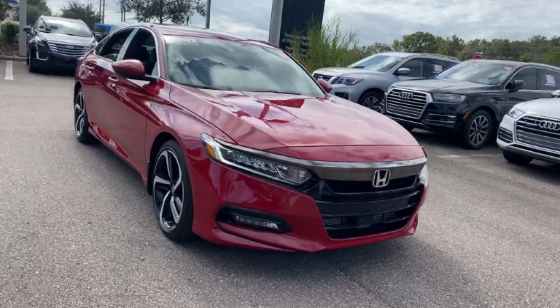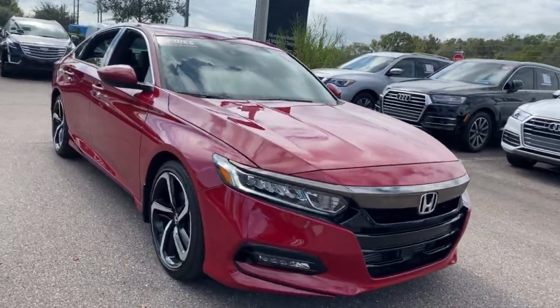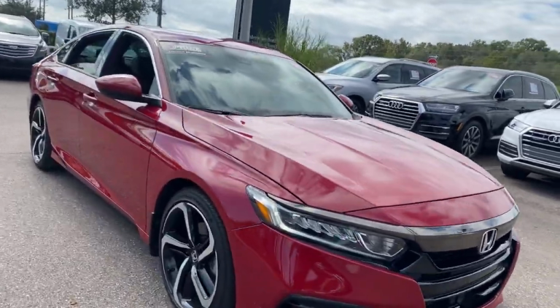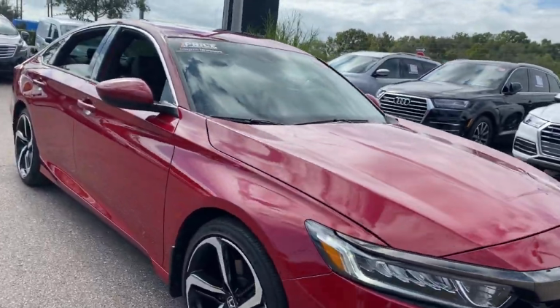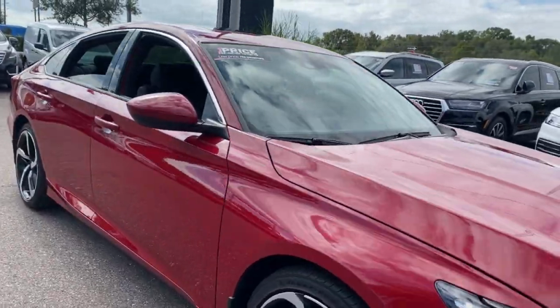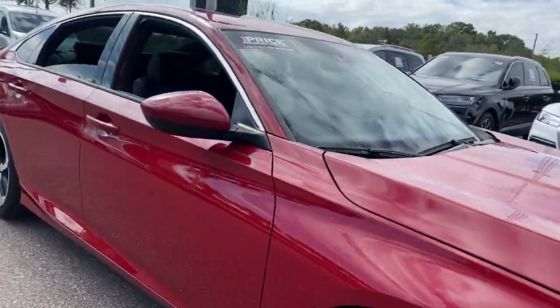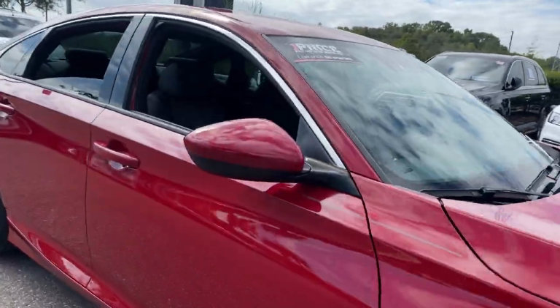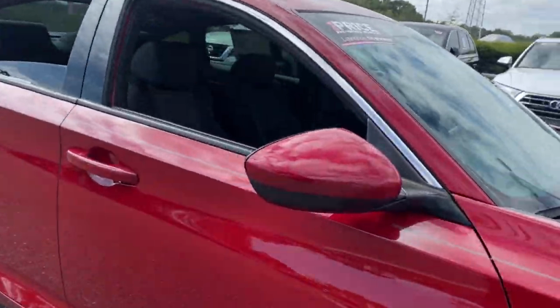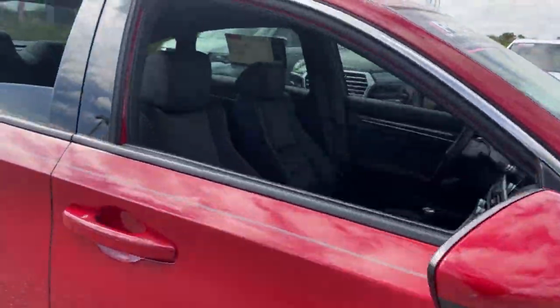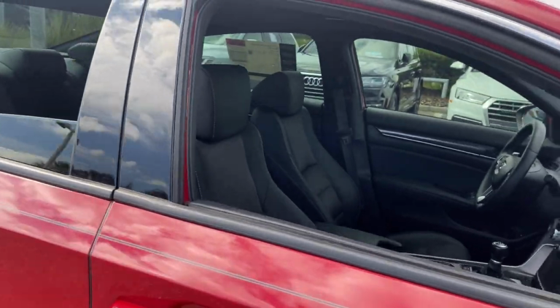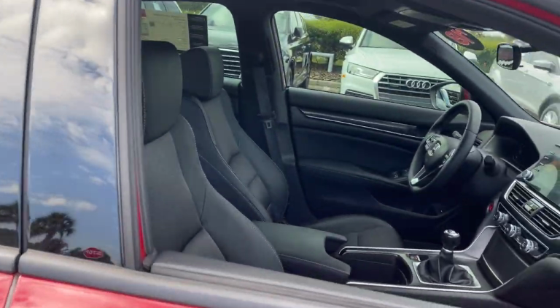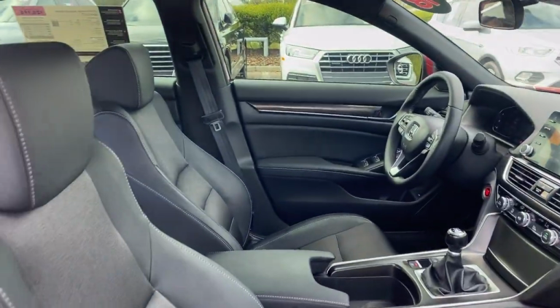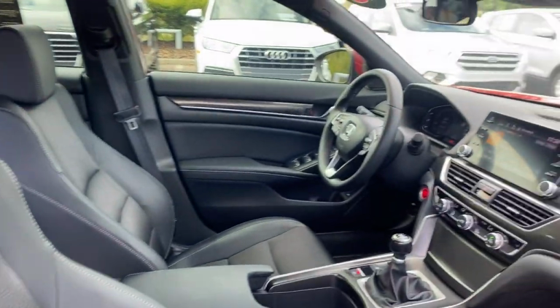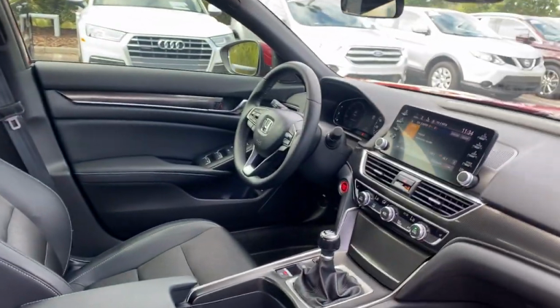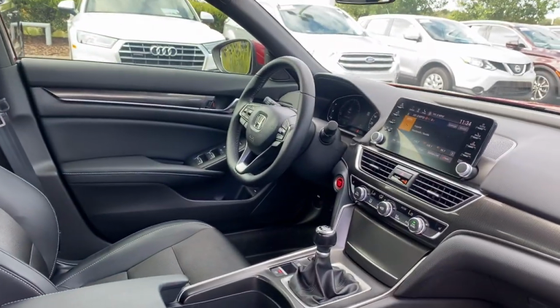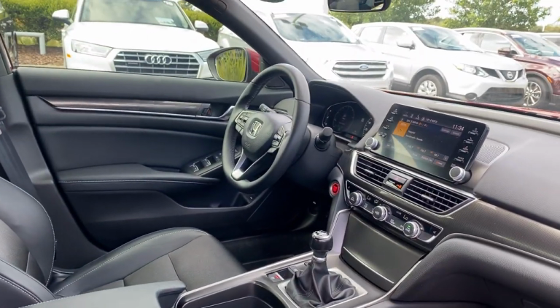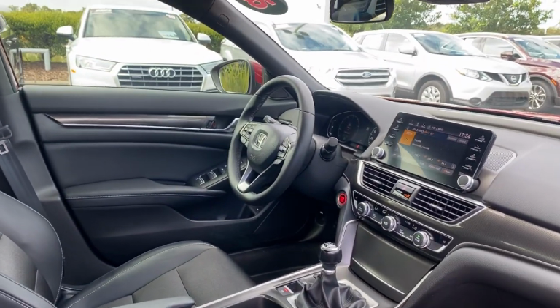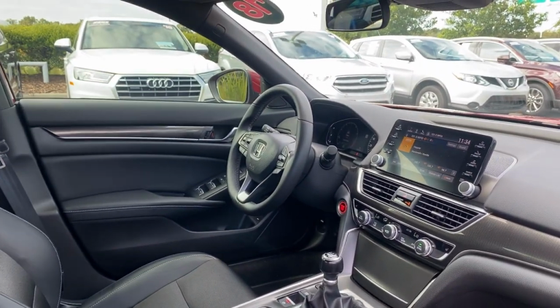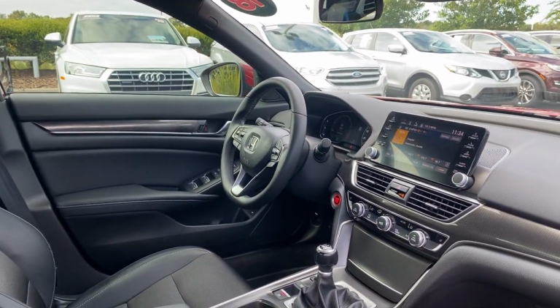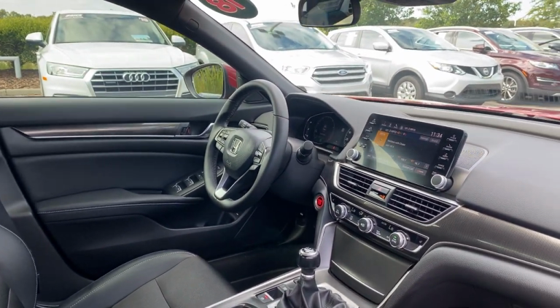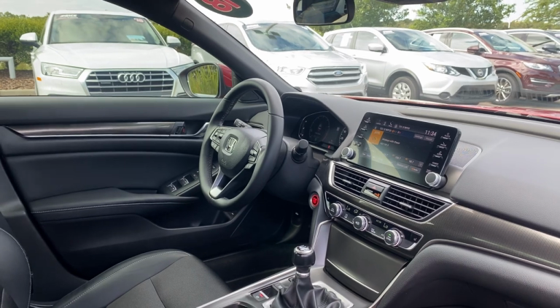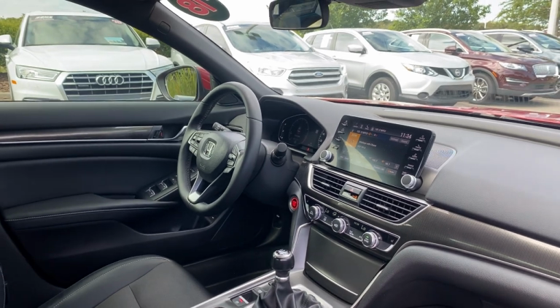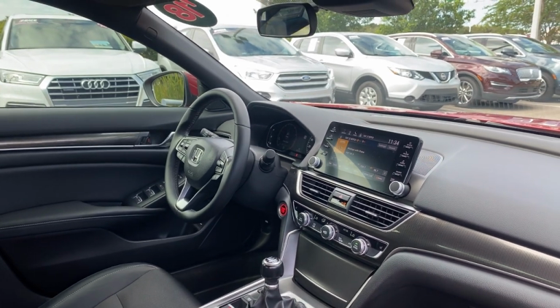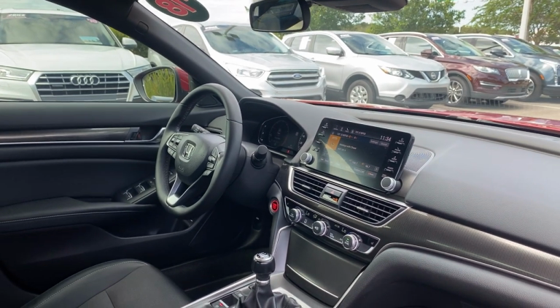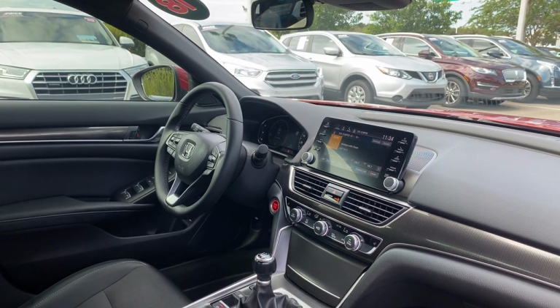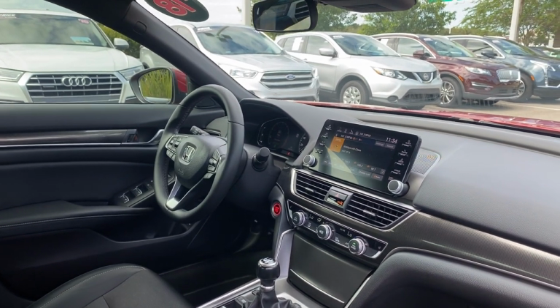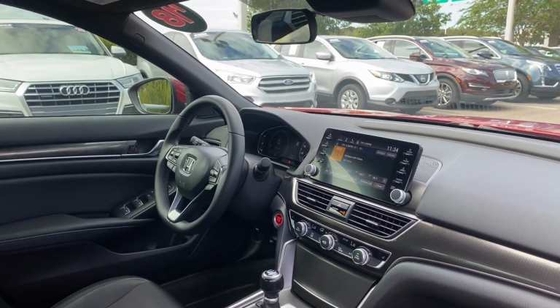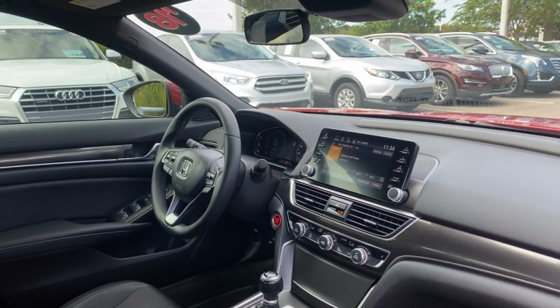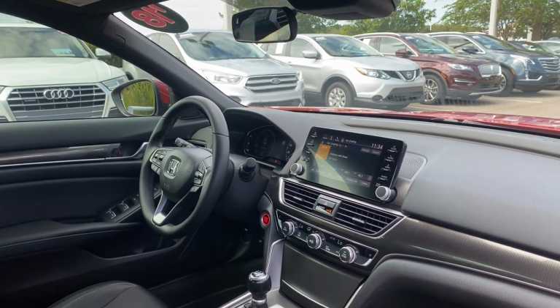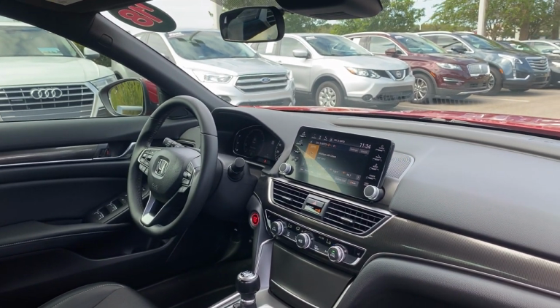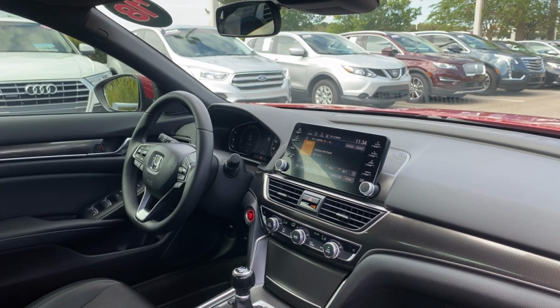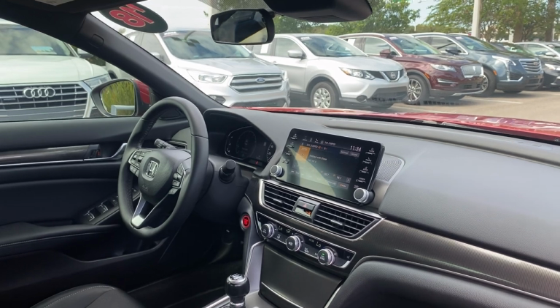This is a 2018 Honda Accord Sport. Red over black interior, power driver seat, power windows, locks and mirrors, leather wrapped sport steering wheel, cruise control, Bluetooth for your cell phone, and push button start.